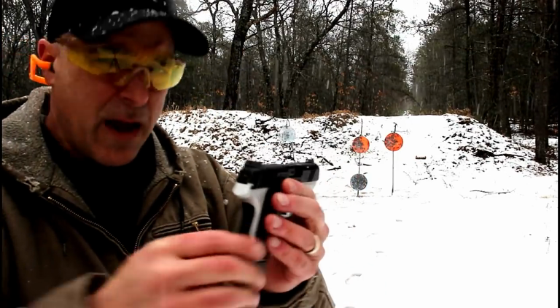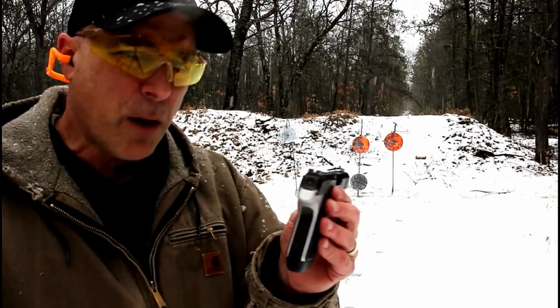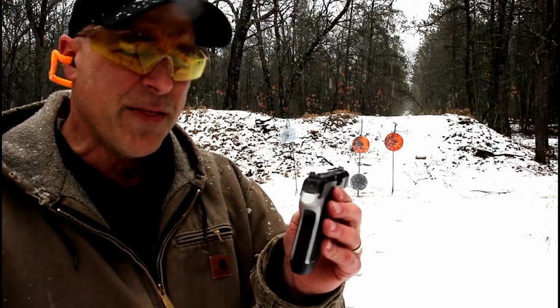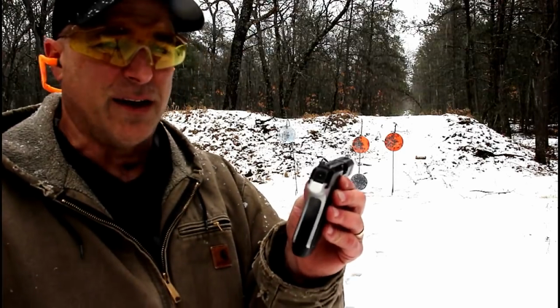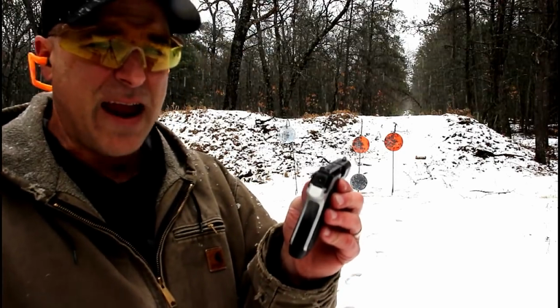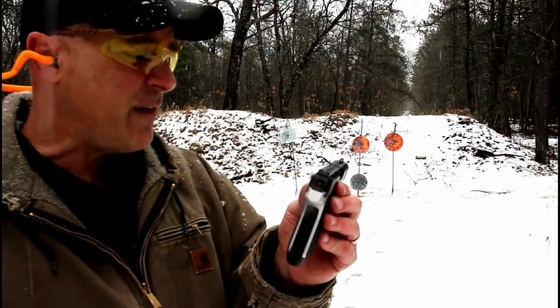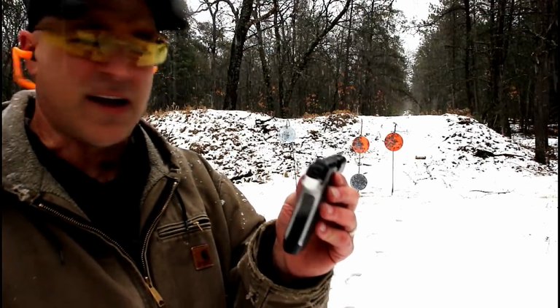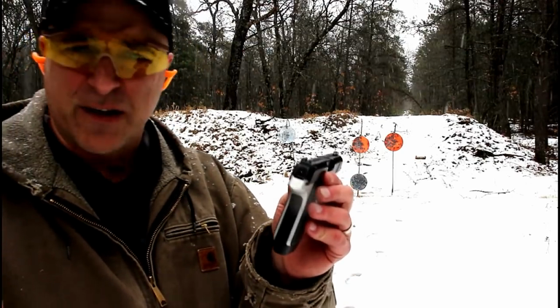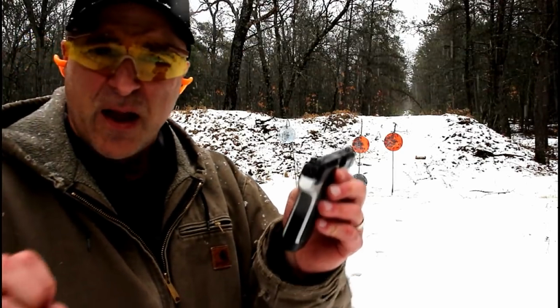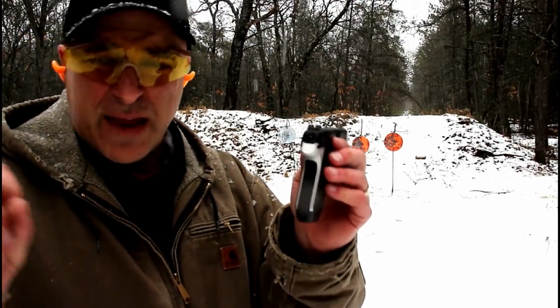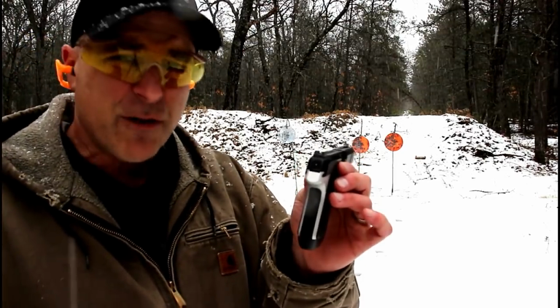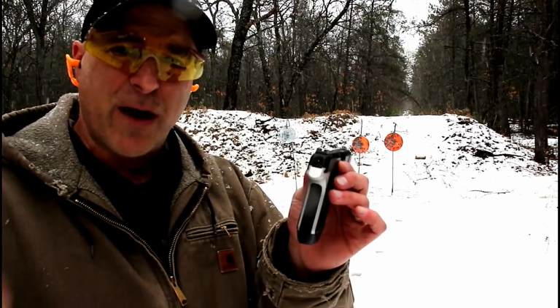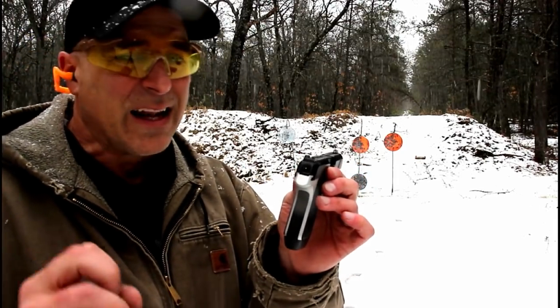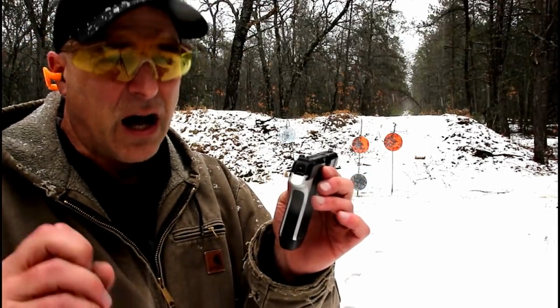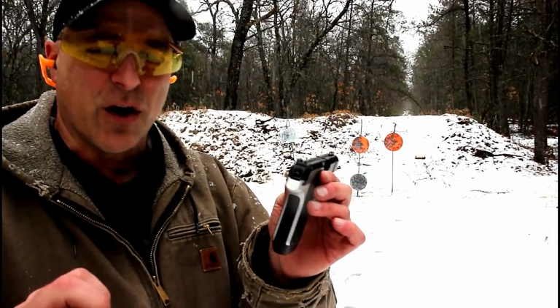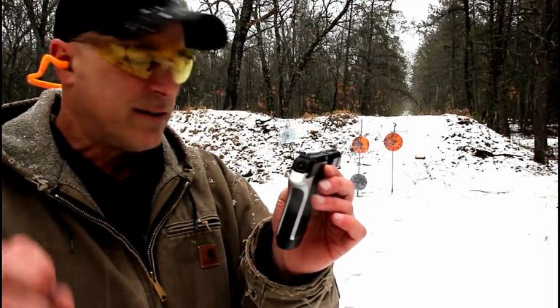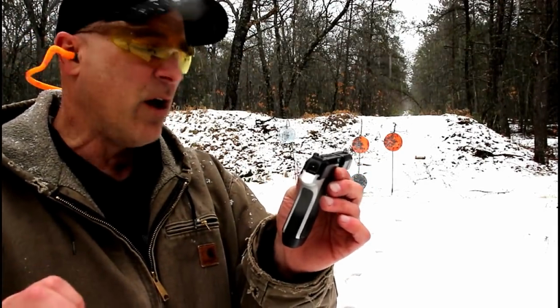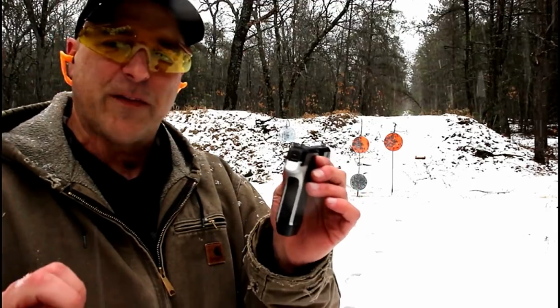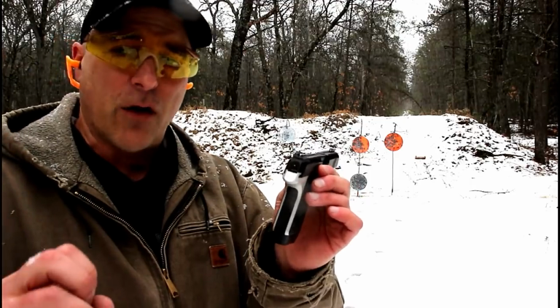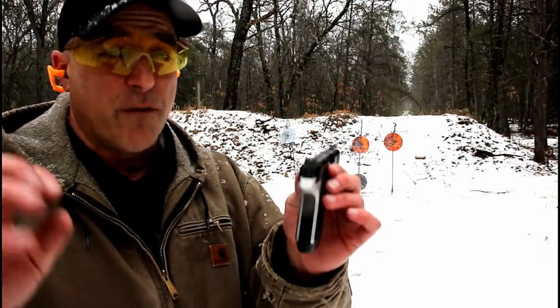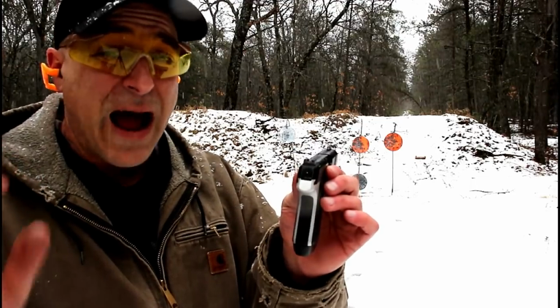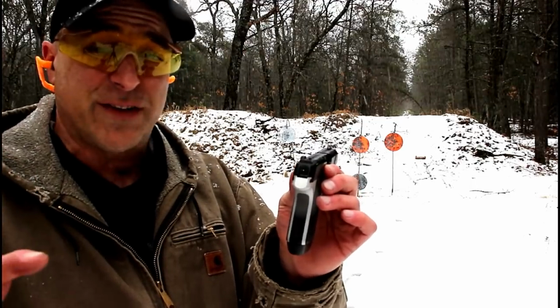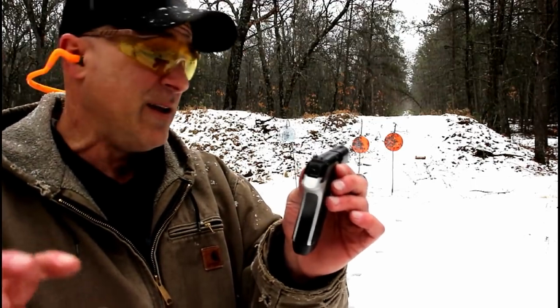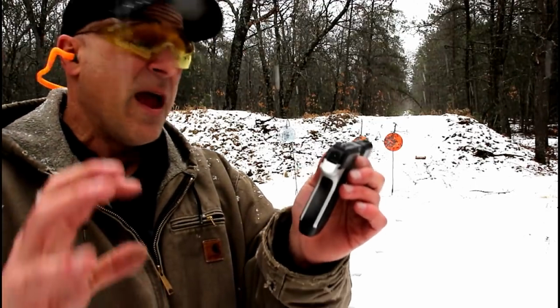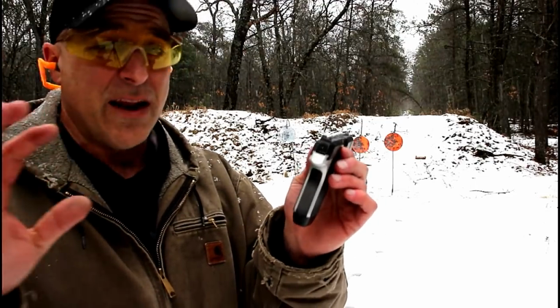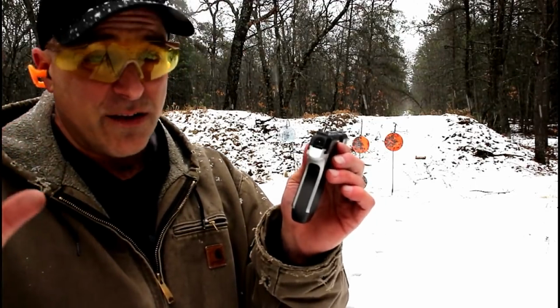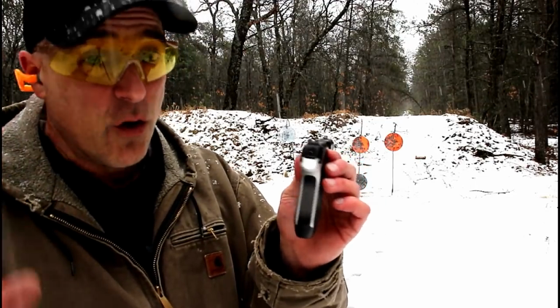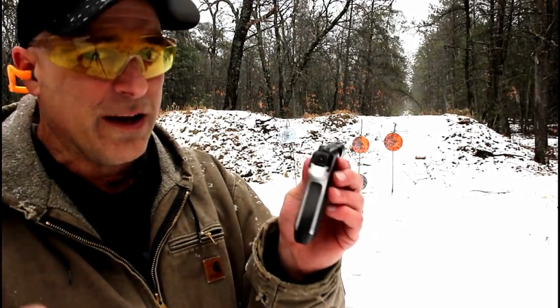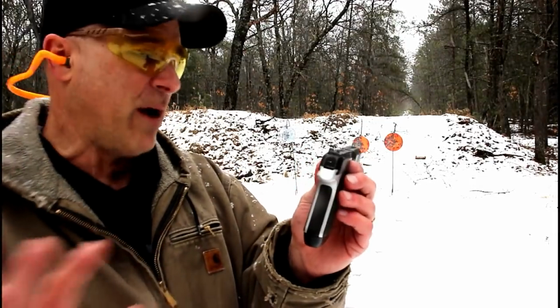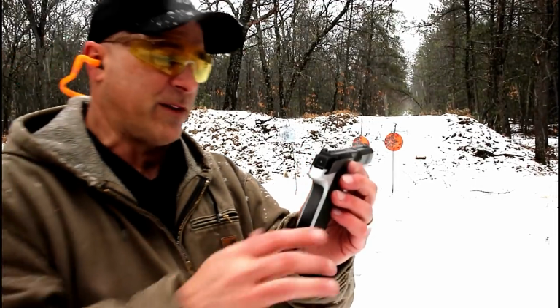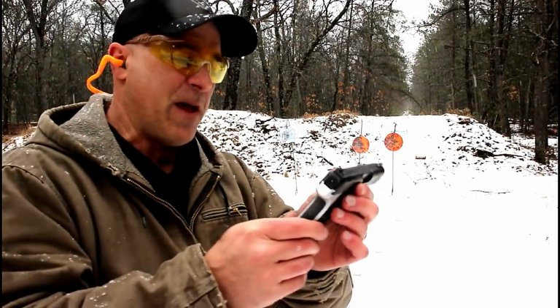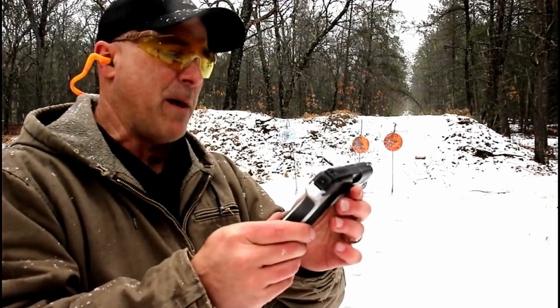The MSRP on this is $856. The average price is a little under $750 from what I've seen, and that is the new release price — we have to keep that in mind.